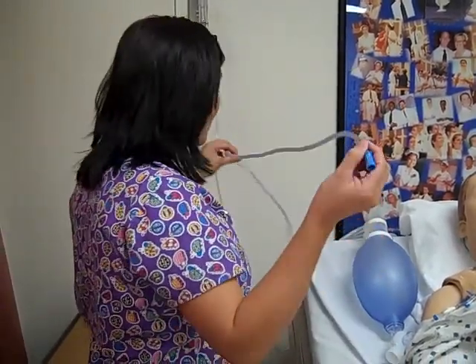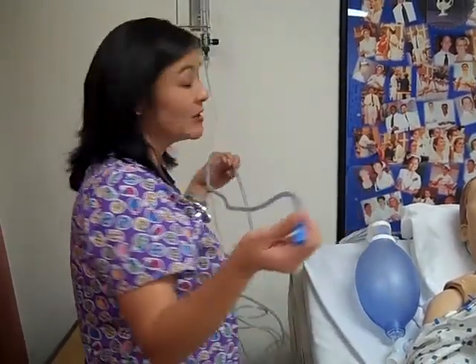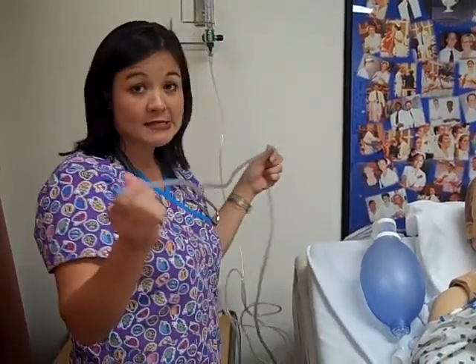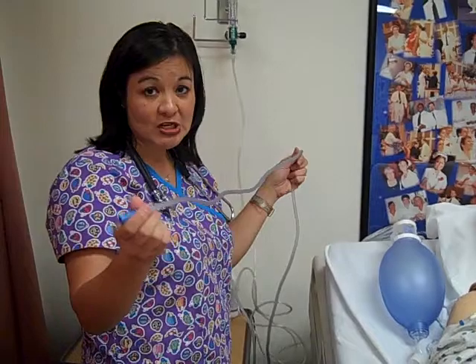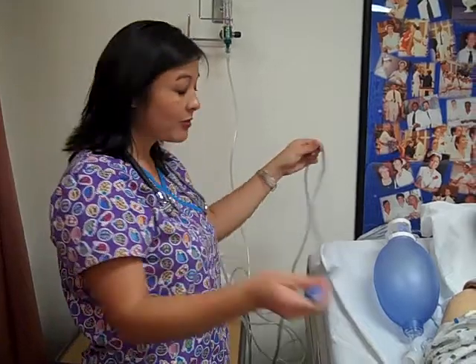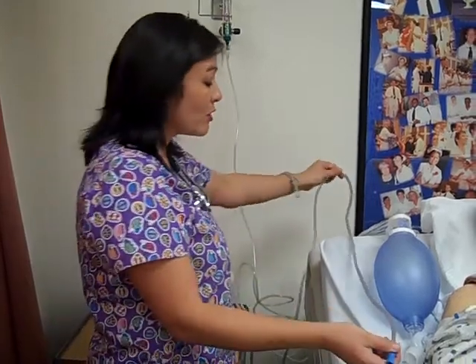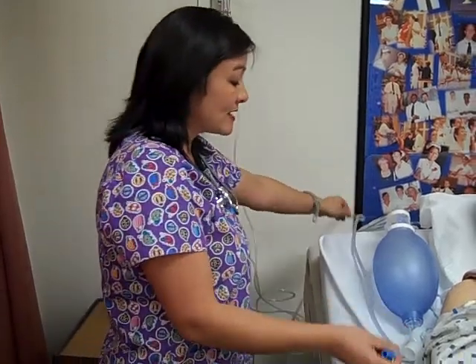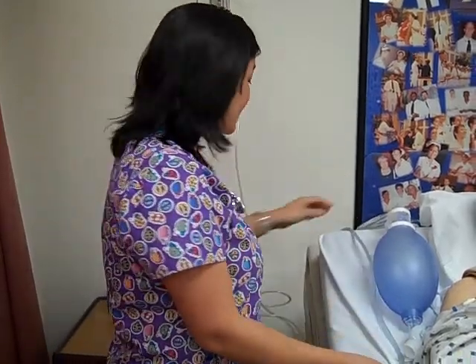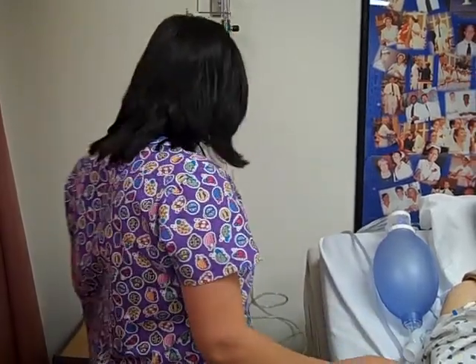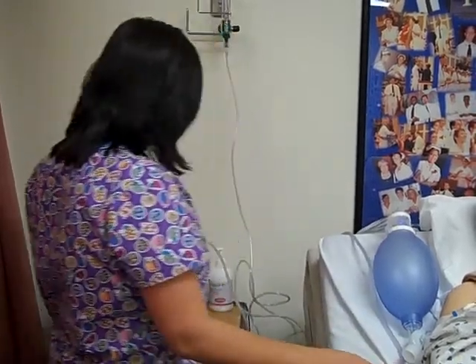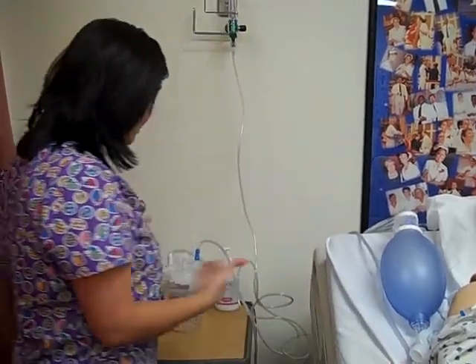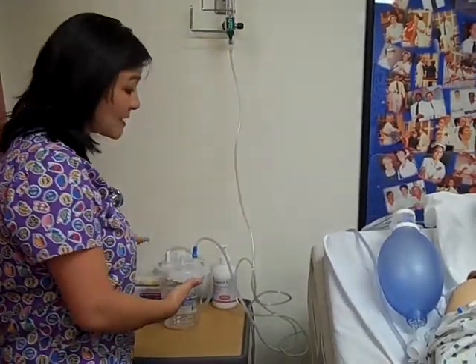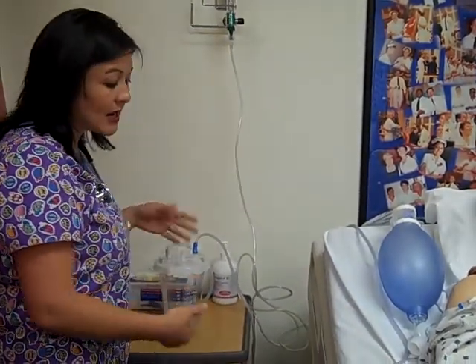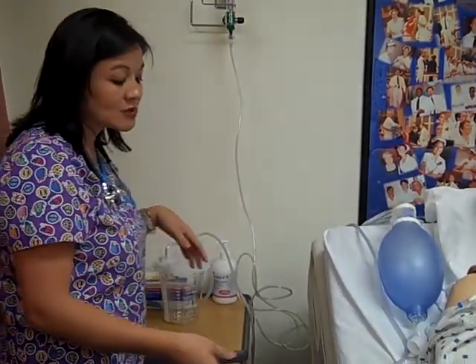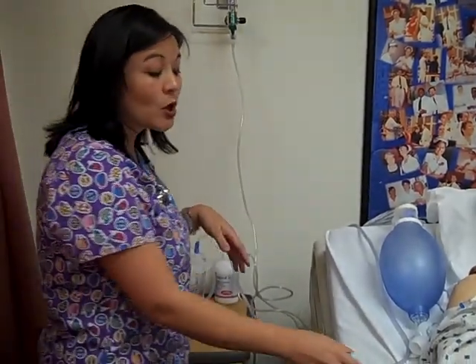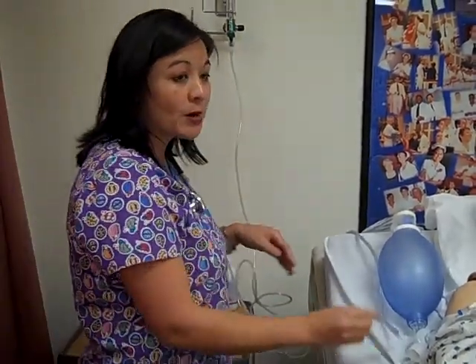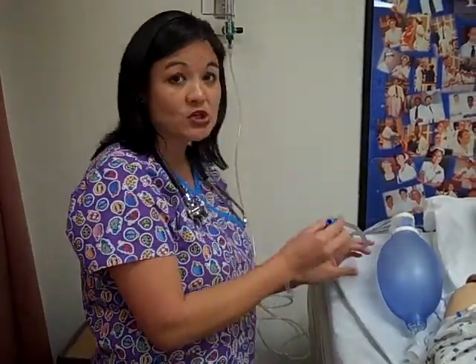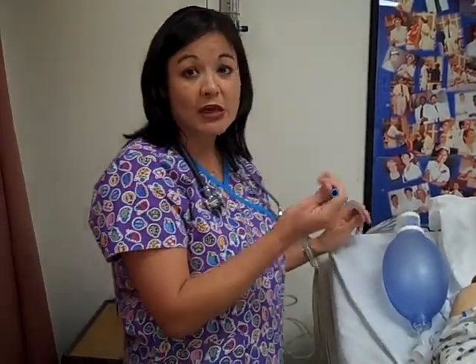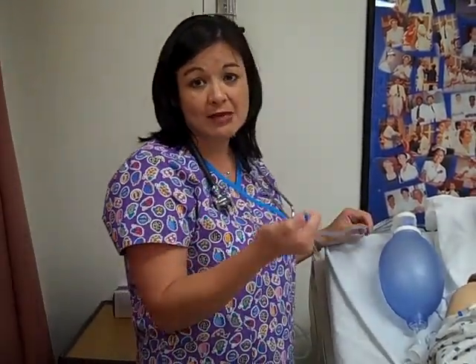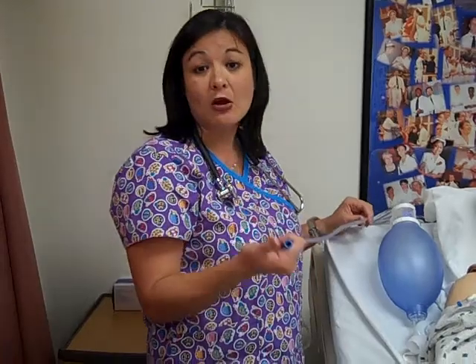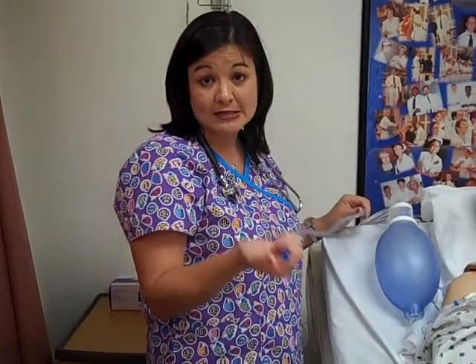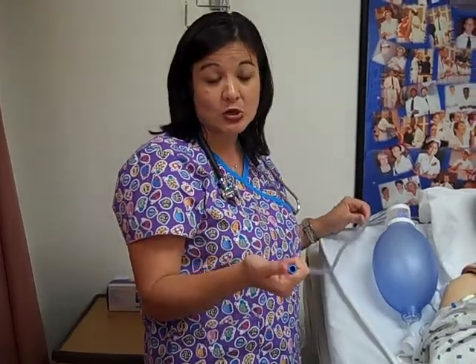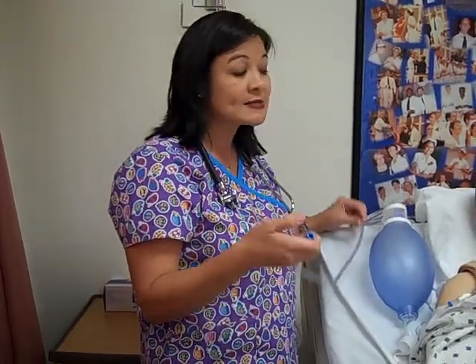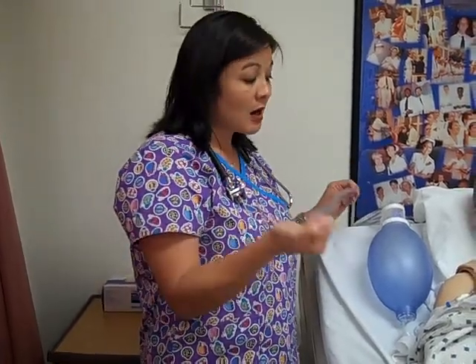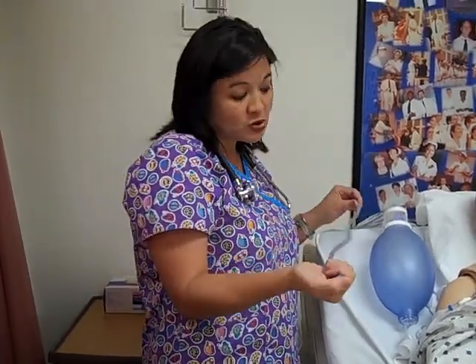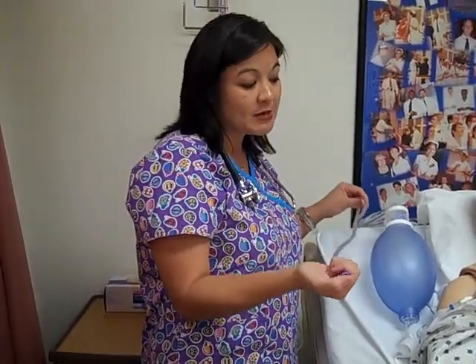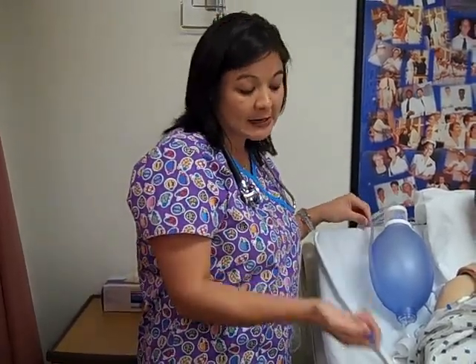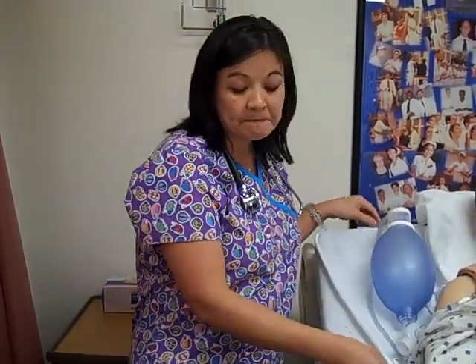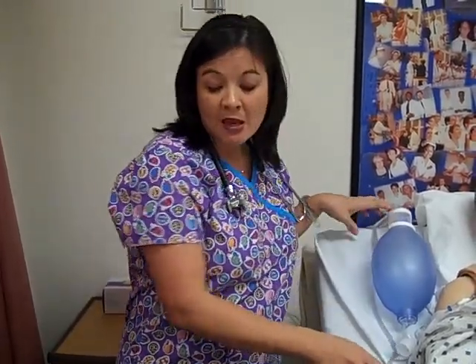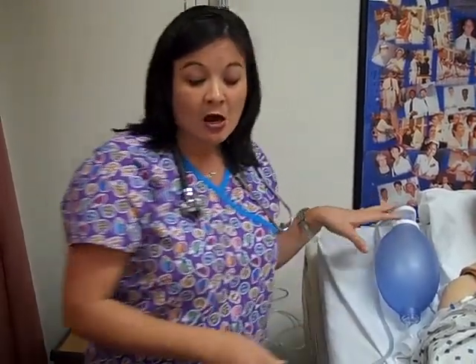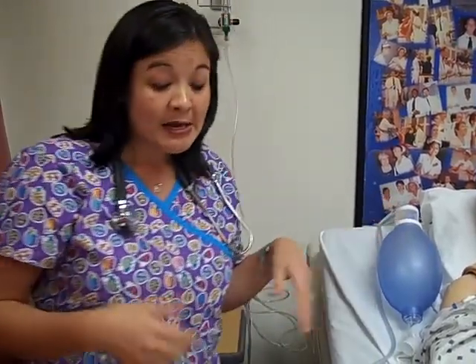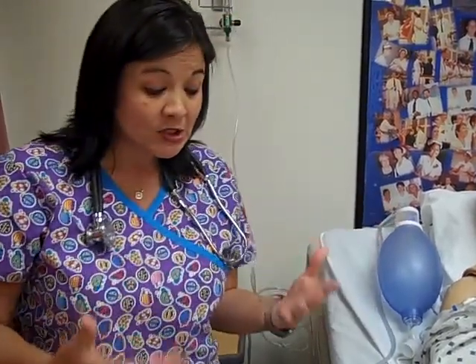You will need a suction catheter that is connected of course to your suction canister. You want to make sure that you set that on continuous, usually medium.